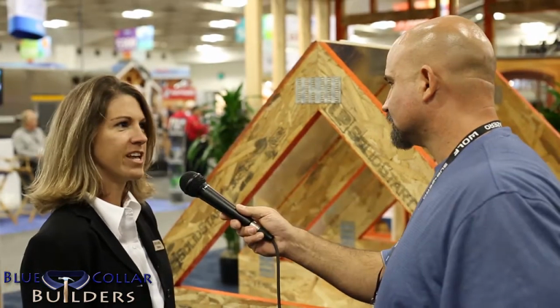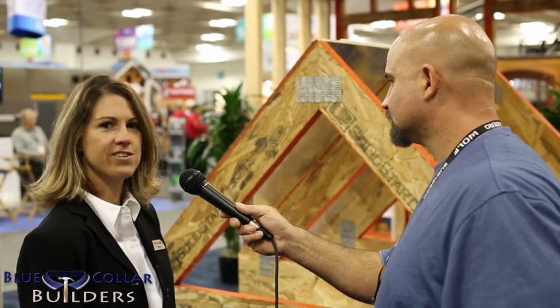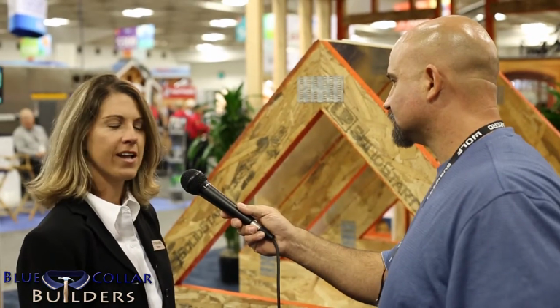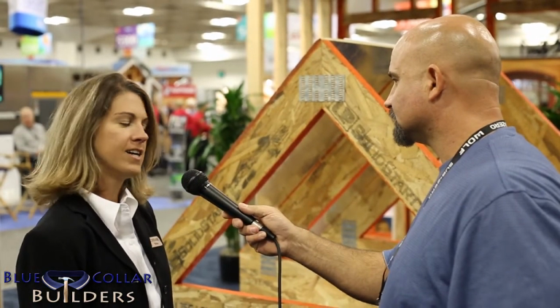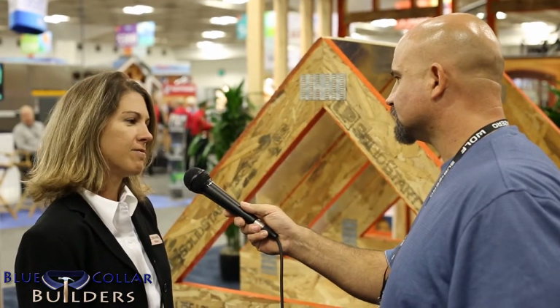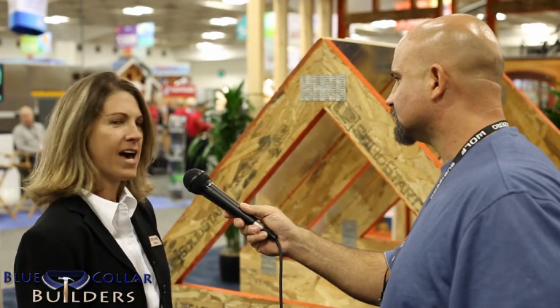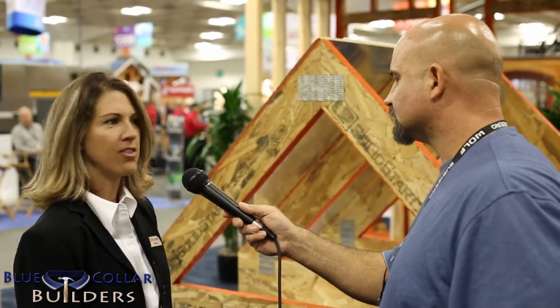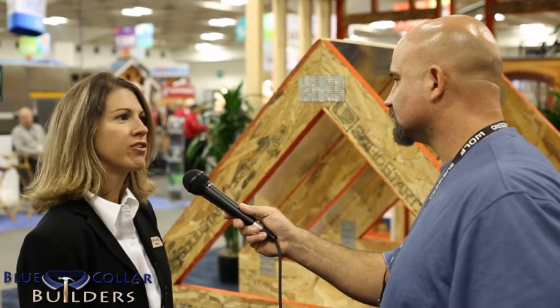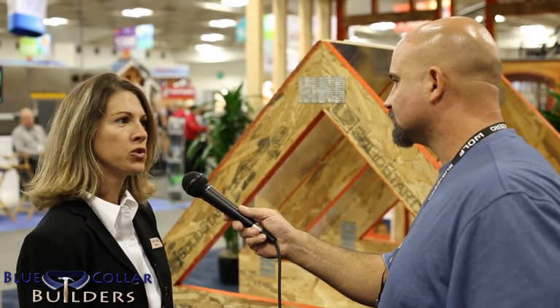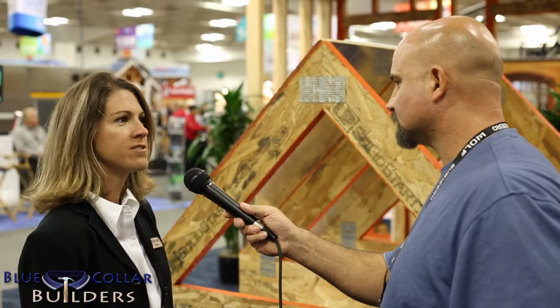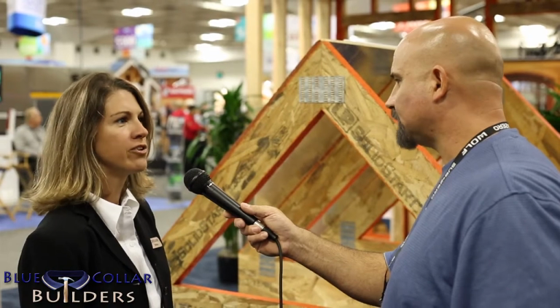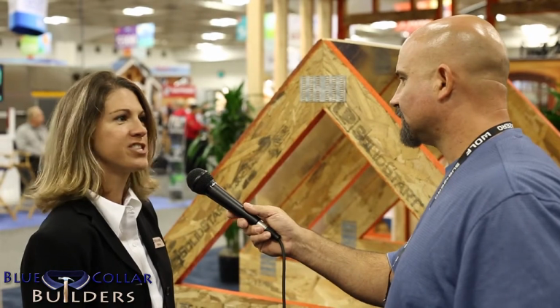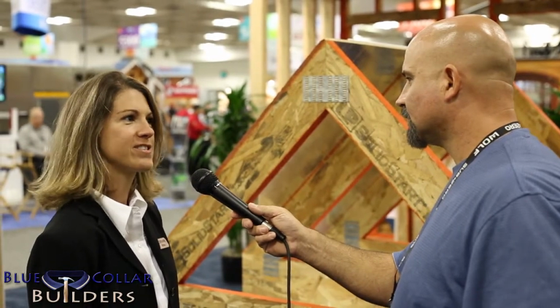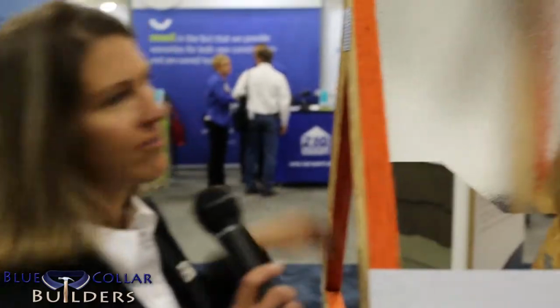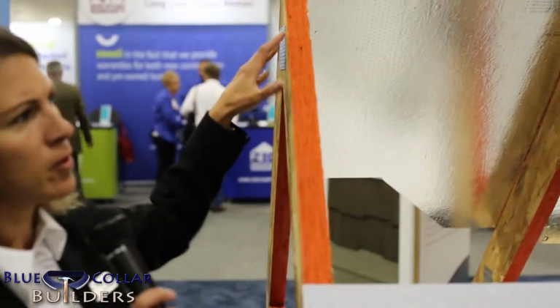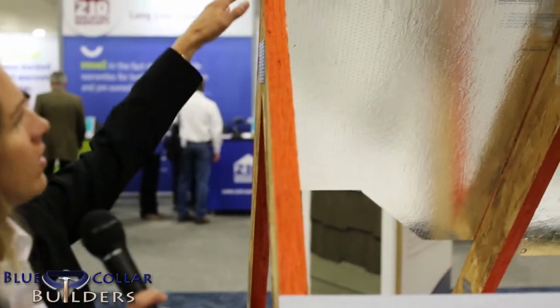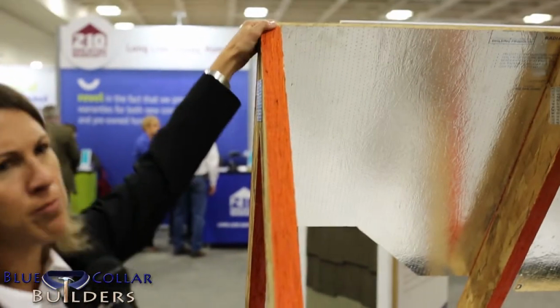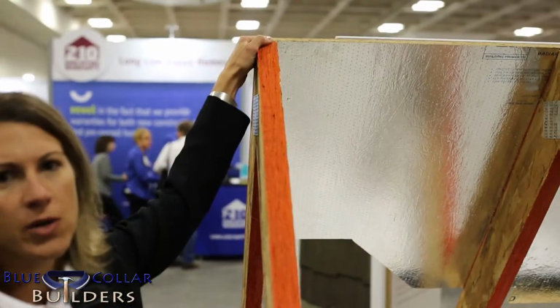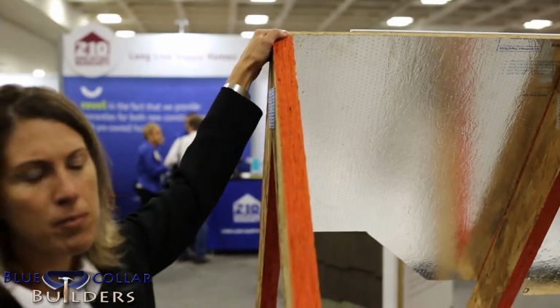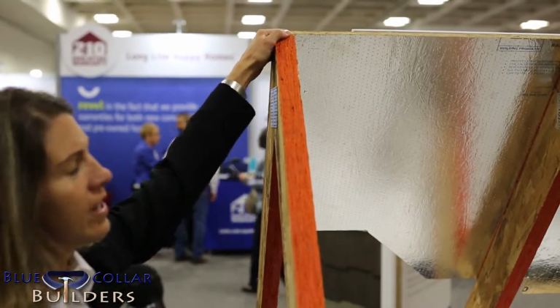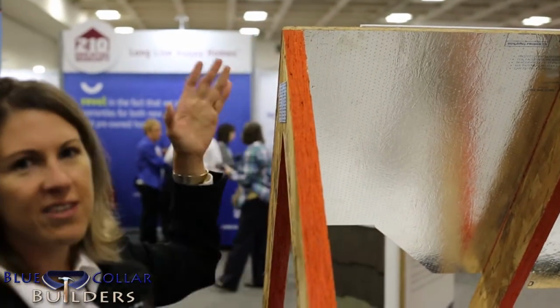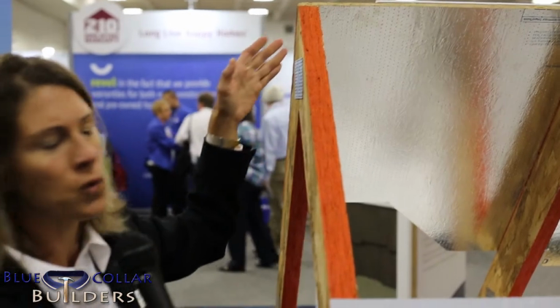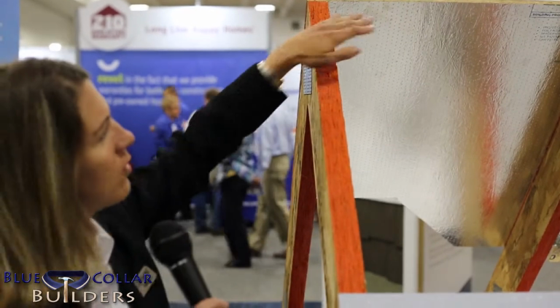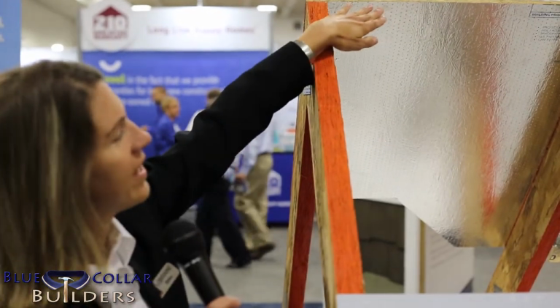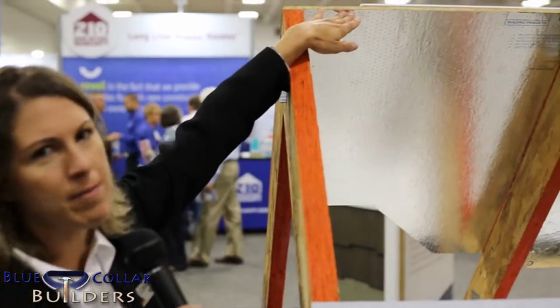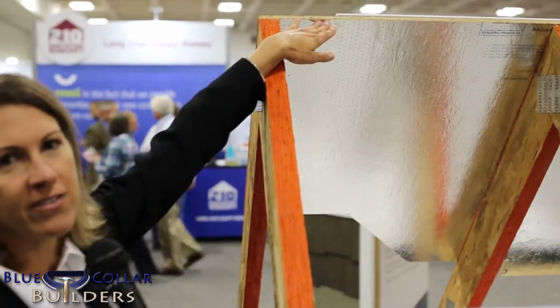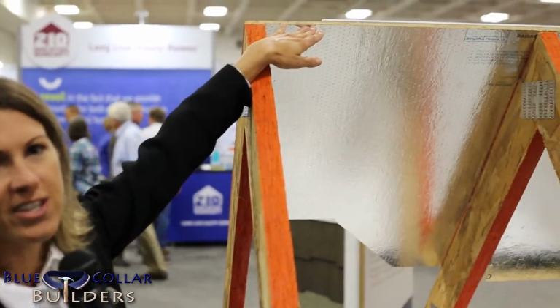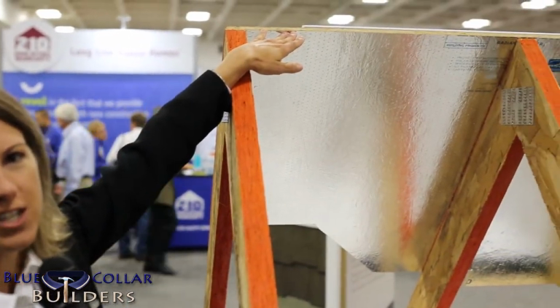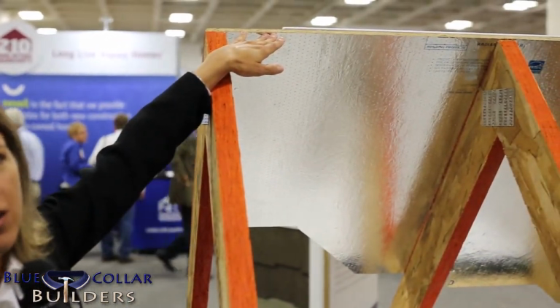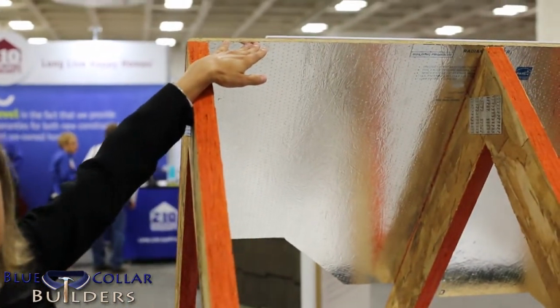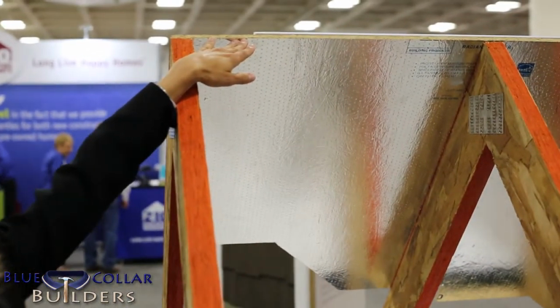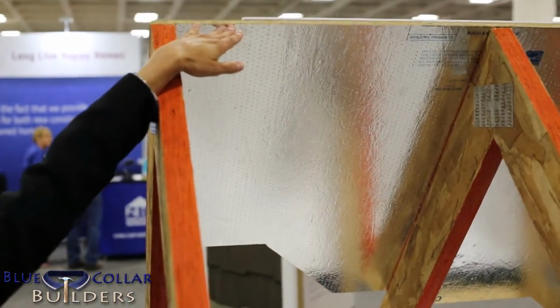It's a great energy-efficient product. It keeps attics about 30 degrees cooler, so it can reduce energy costs. When we manufacture the board, we actually press the OSB board, let that cool, then we'll go ahead and laminate a very thin sheet of aluminum foil to the board.